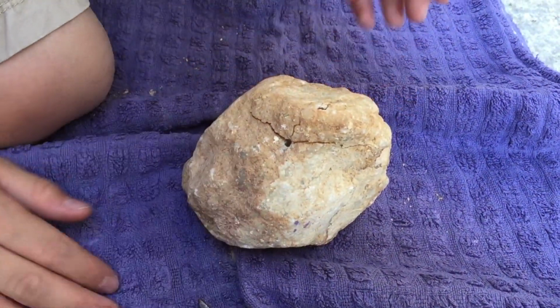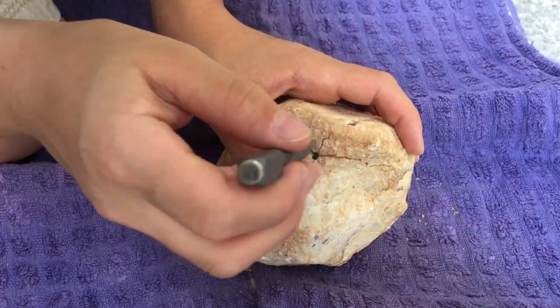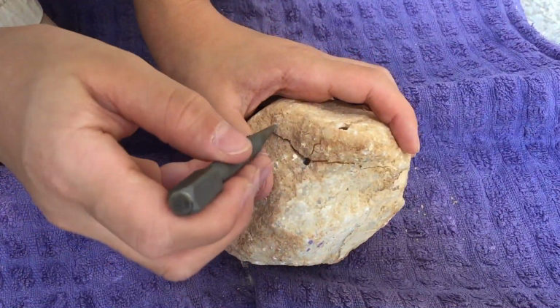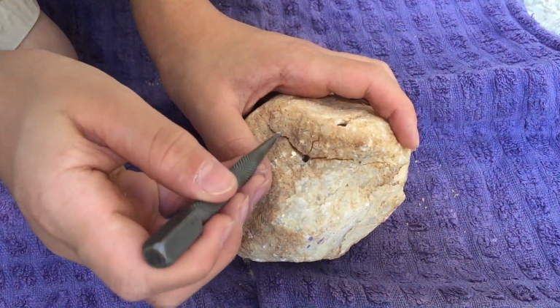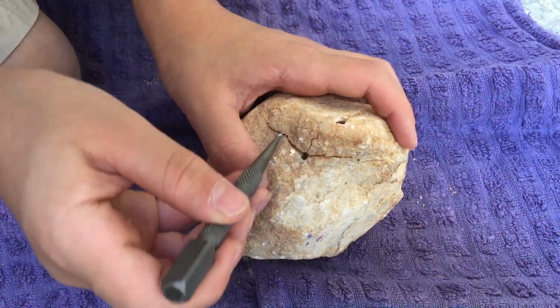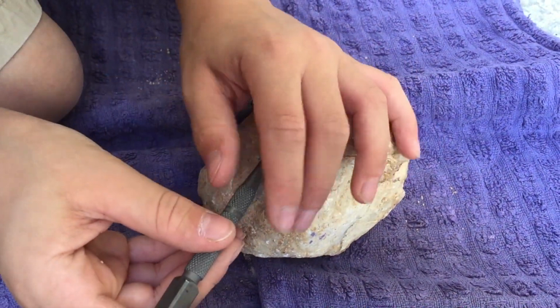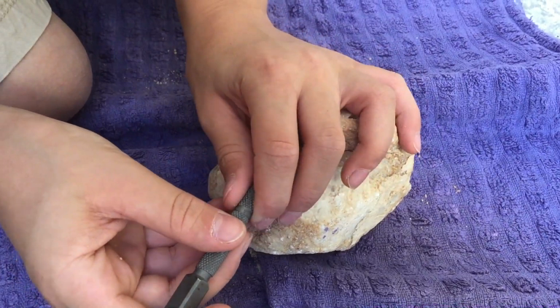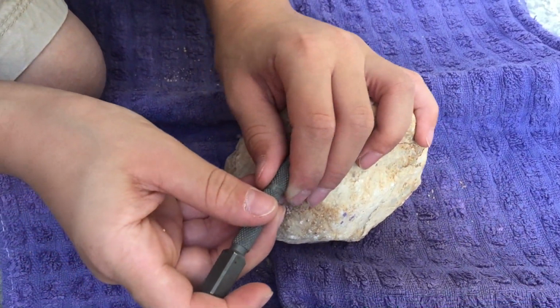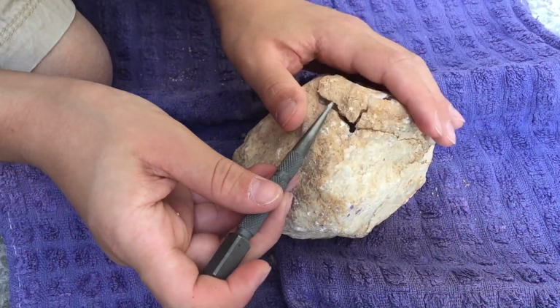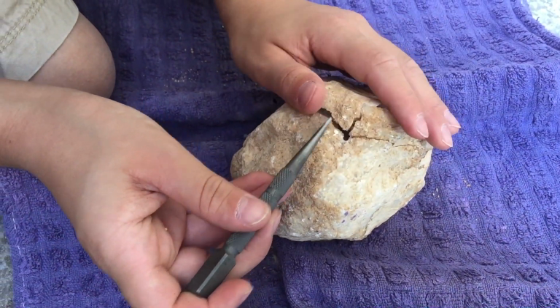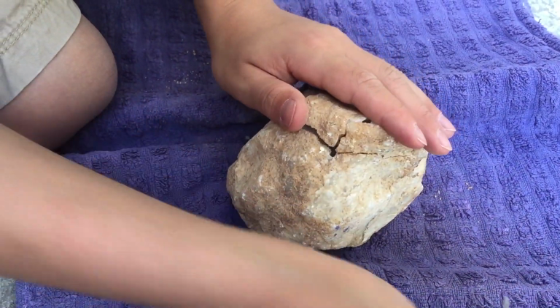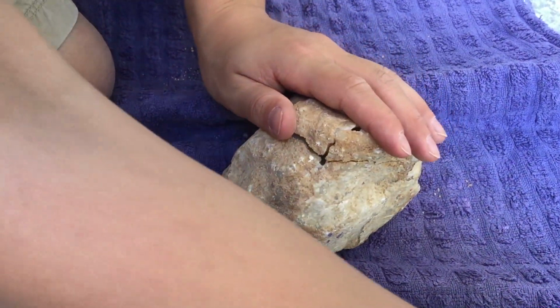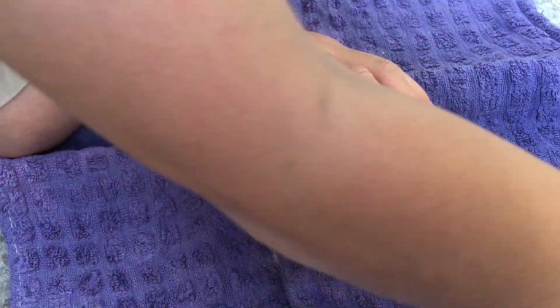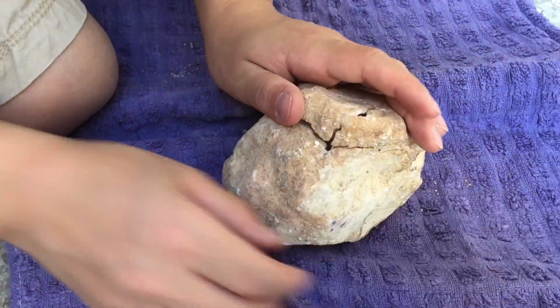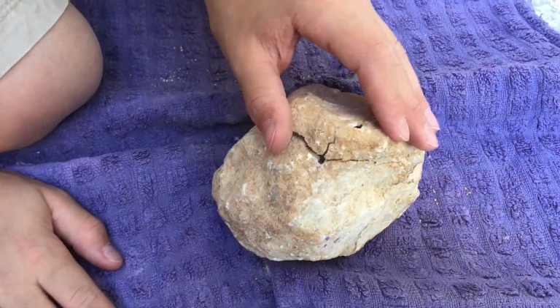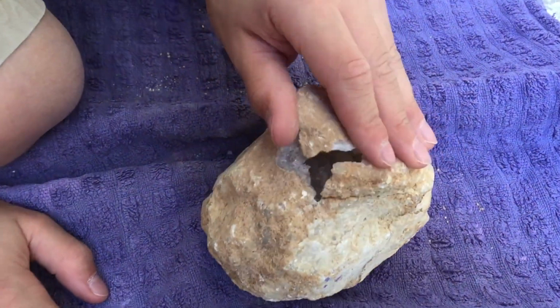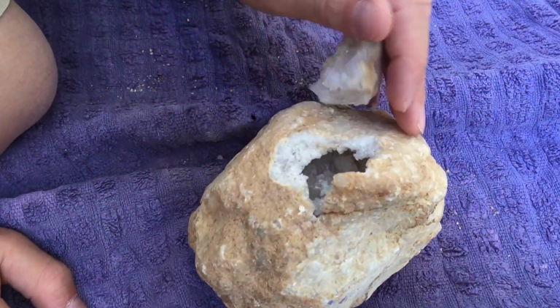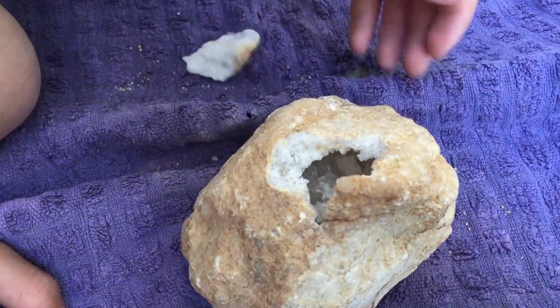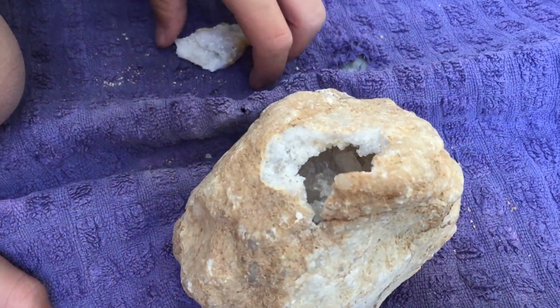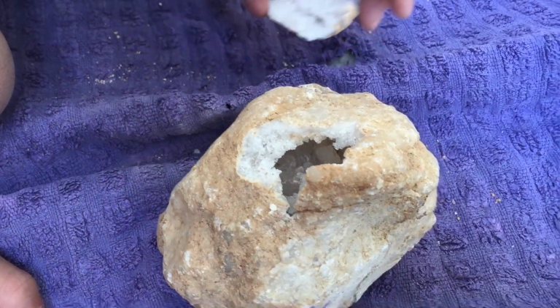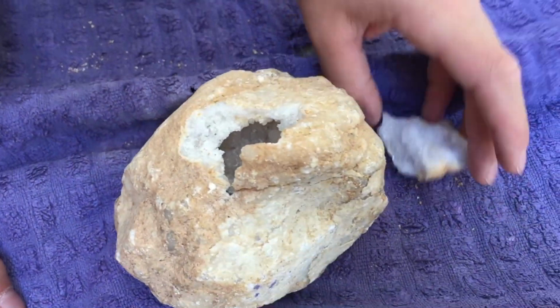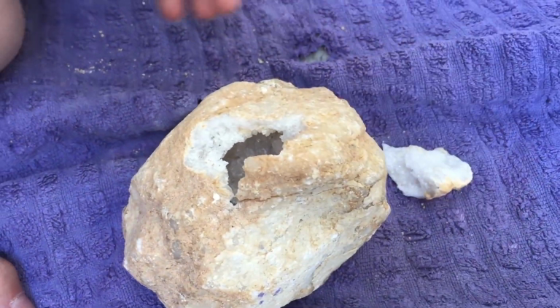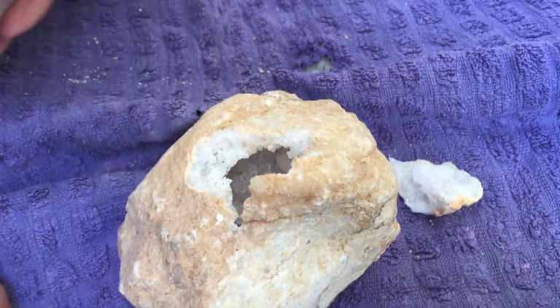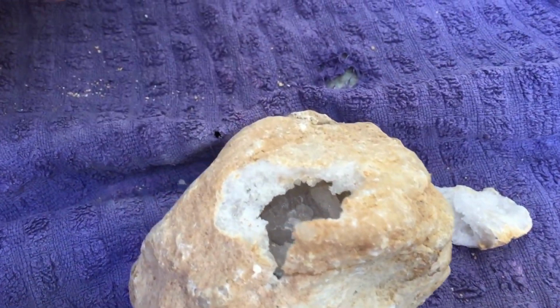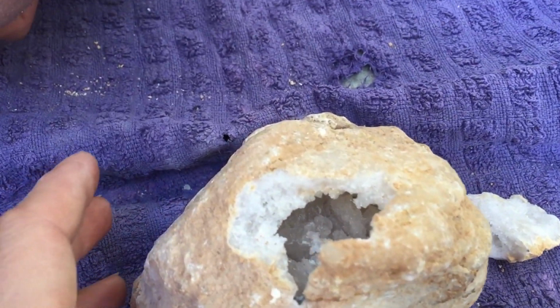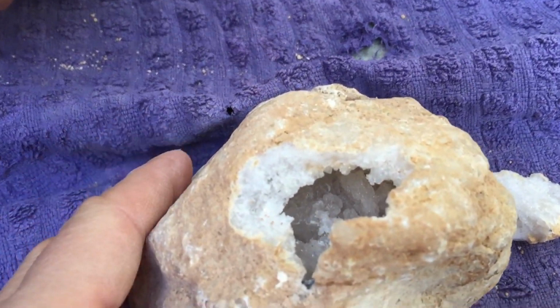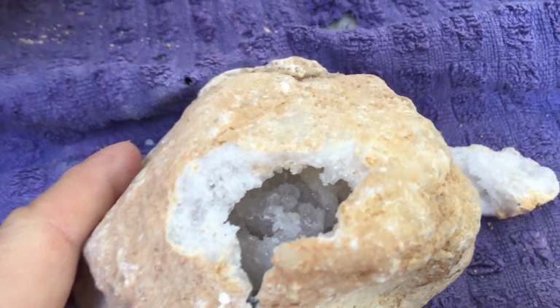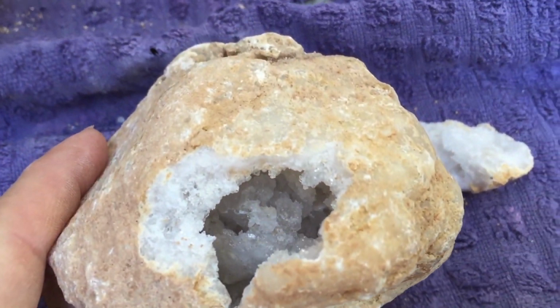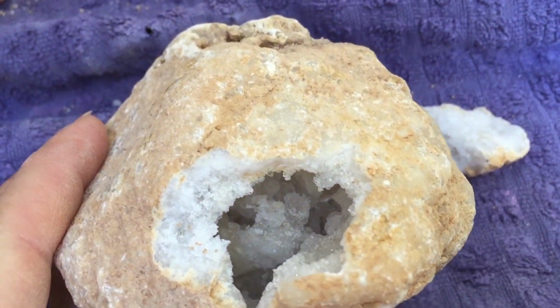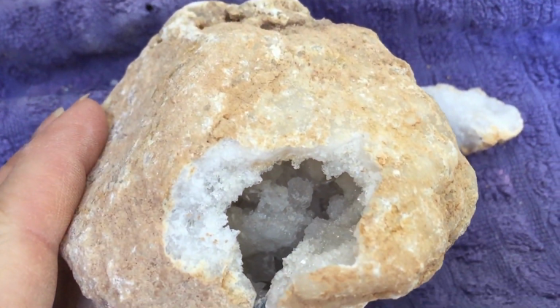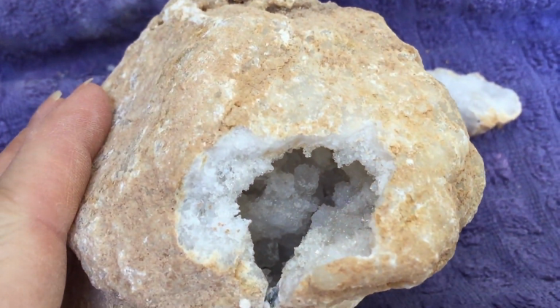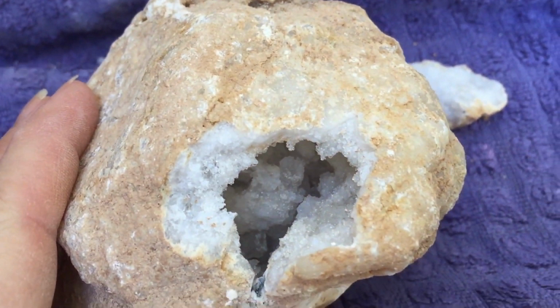Once we got a hole into our geode, we were able to kind of wedge it open using this tool. And then you can see that that piece just comes right off and then we can peer inside that geode for the first time. It was amazing.